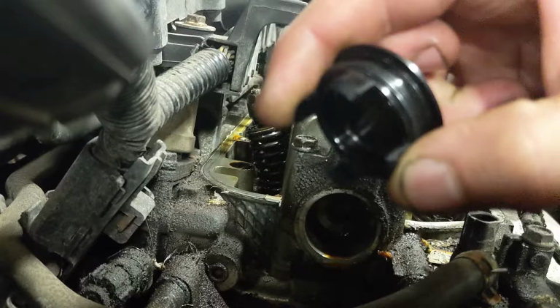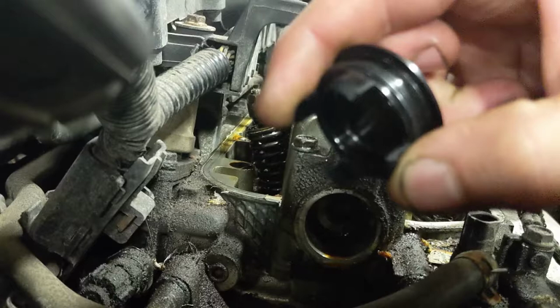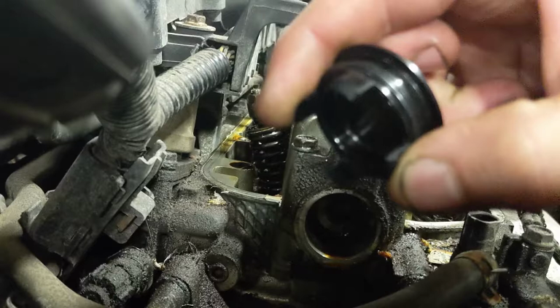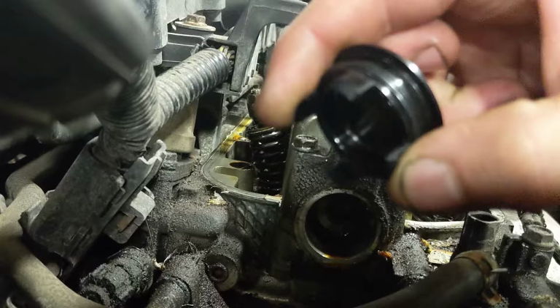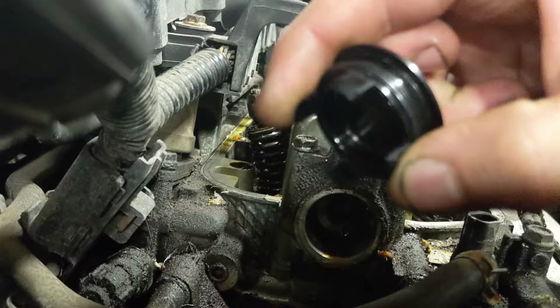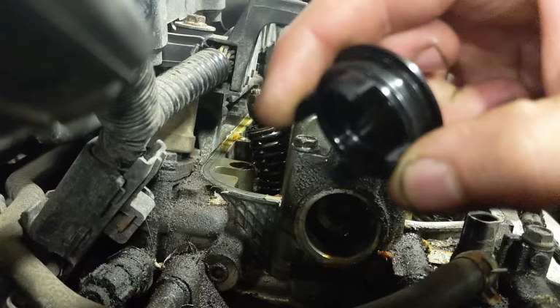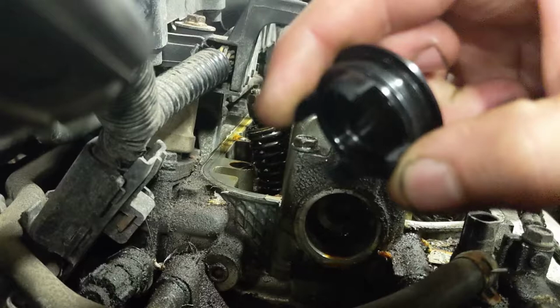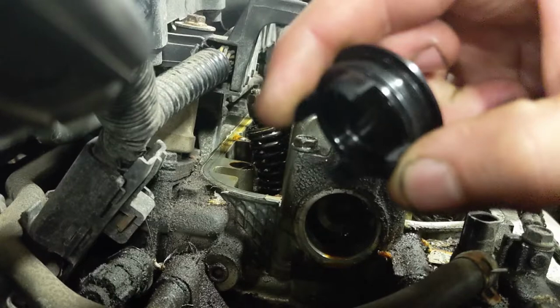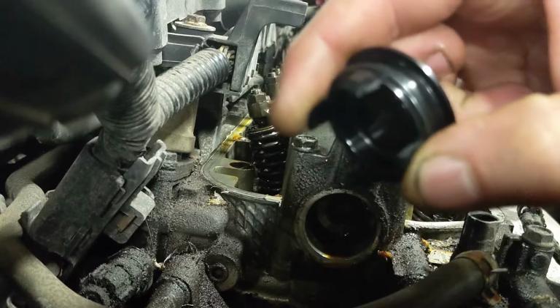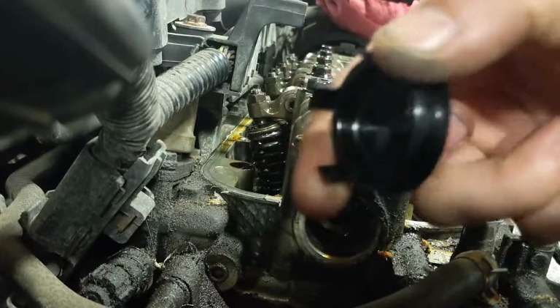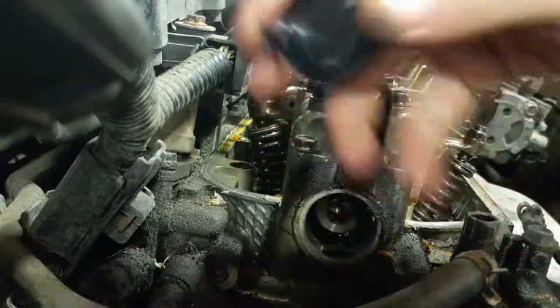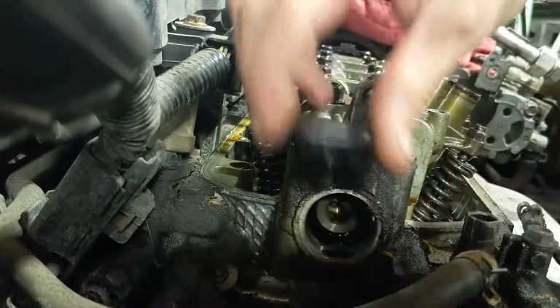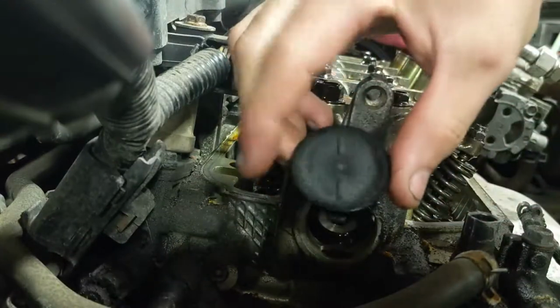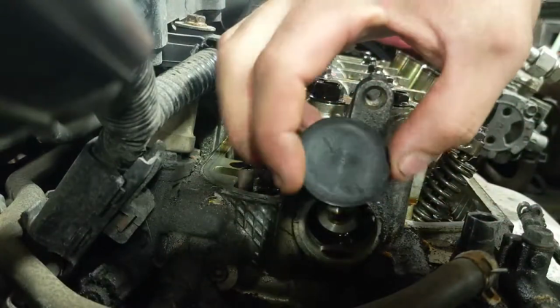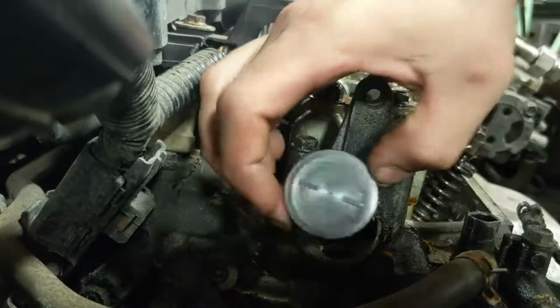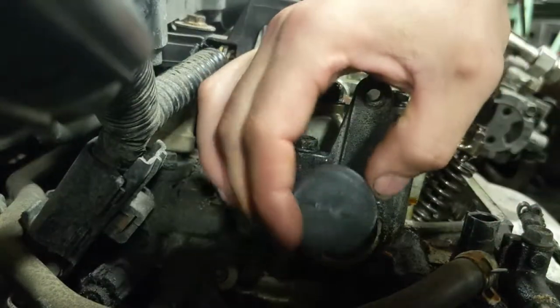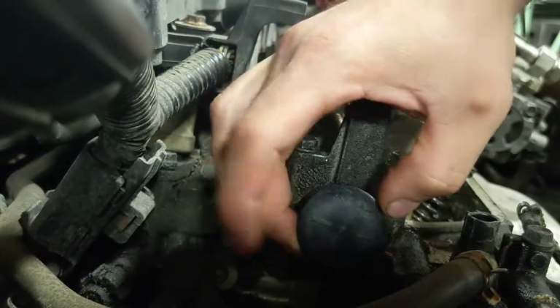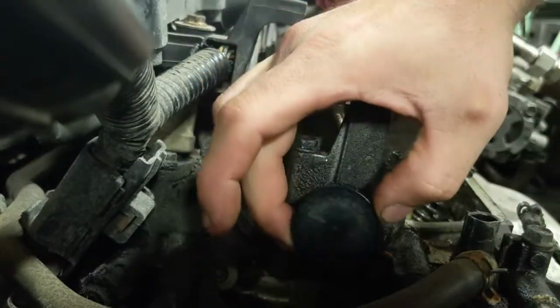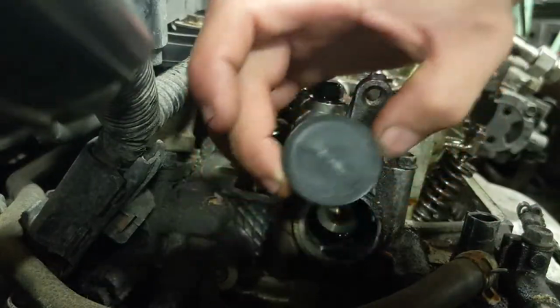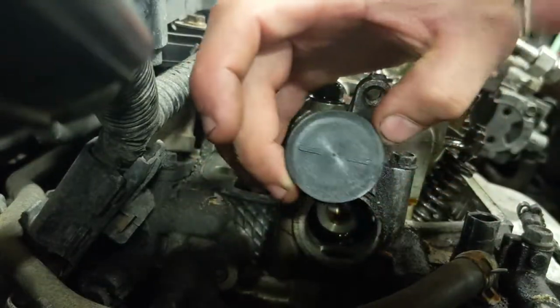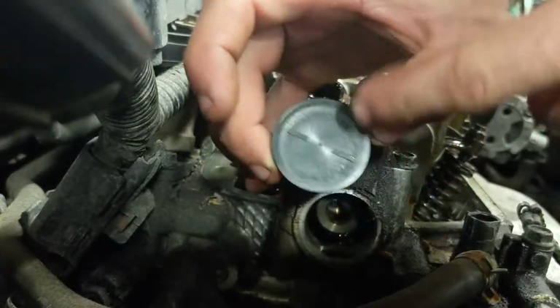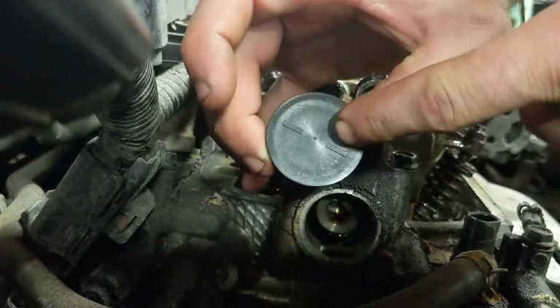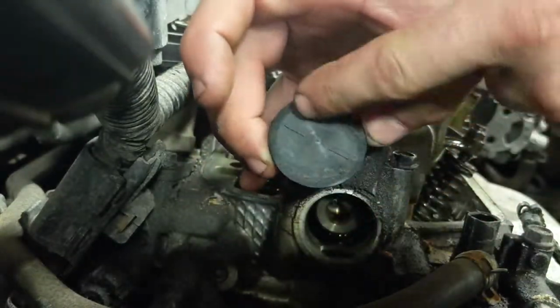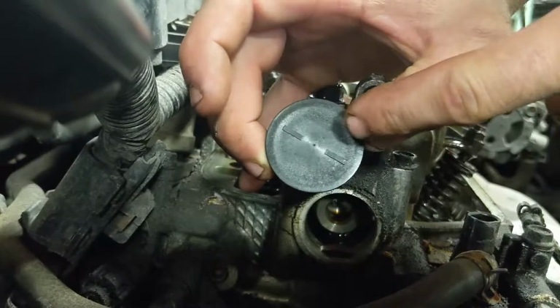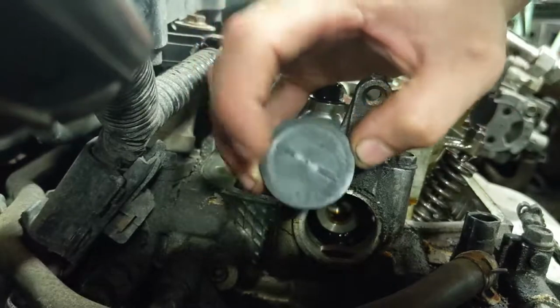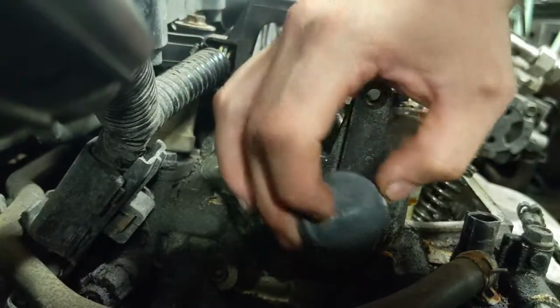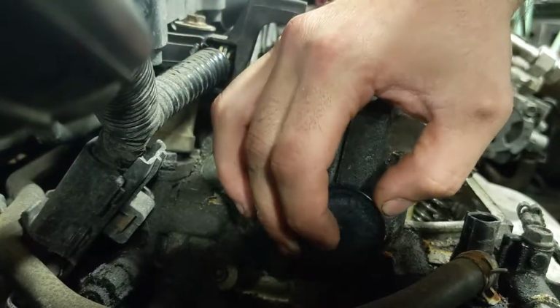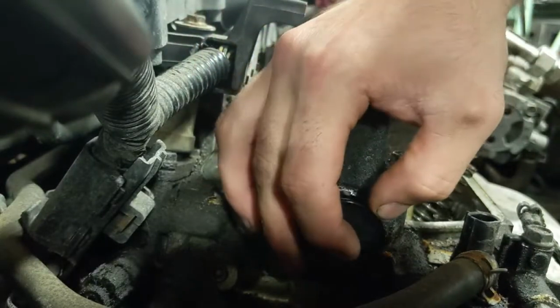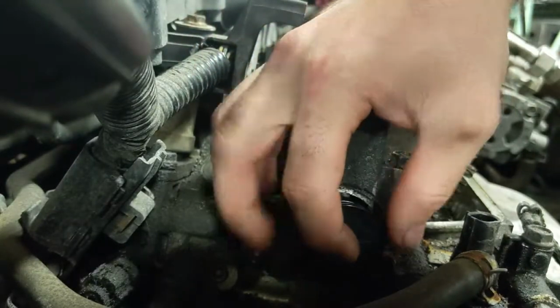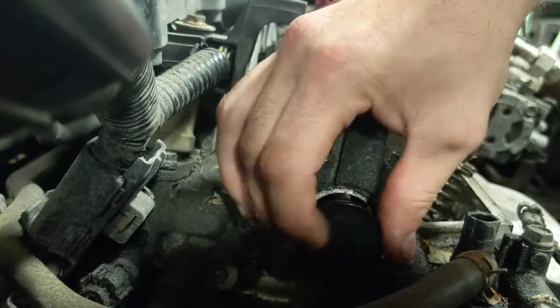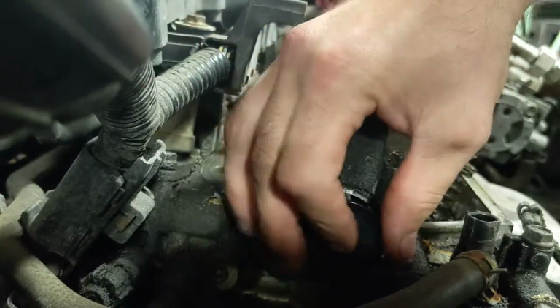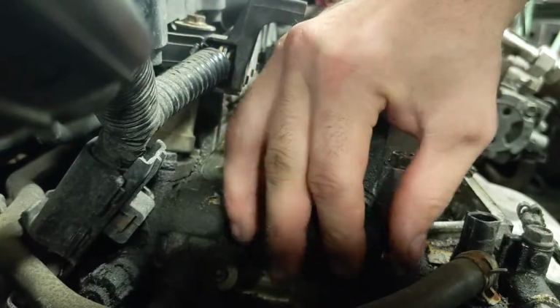After you get the cap out, use some oil safe RTV and put a light amount on the new cam cap to help seal it. To reinstall the cap, make sure the two lines are horizontal and gently push the cap into place.